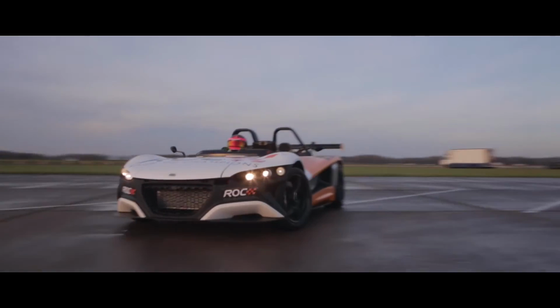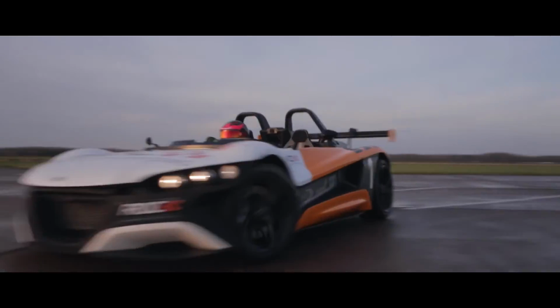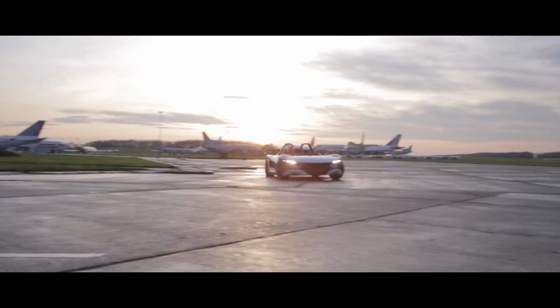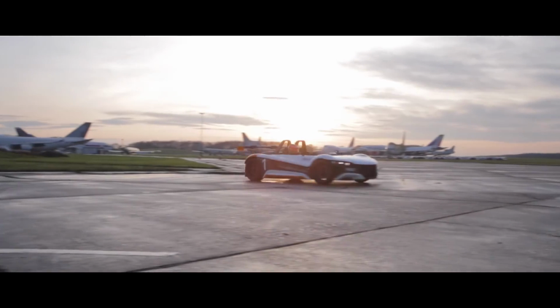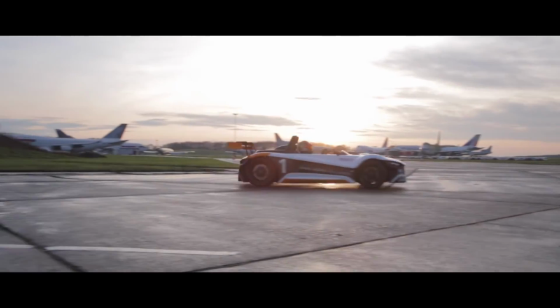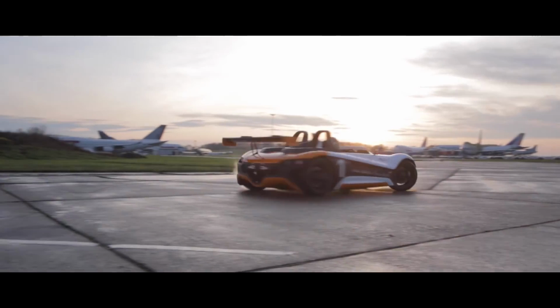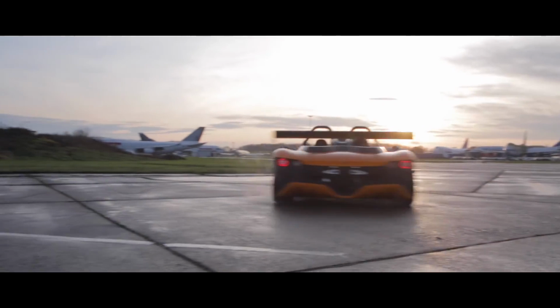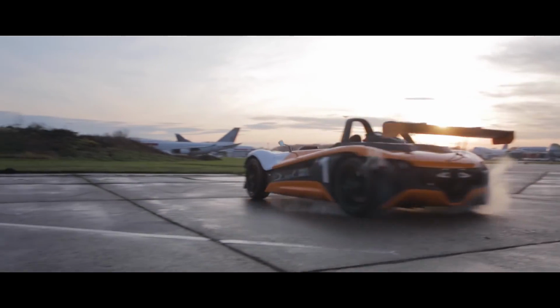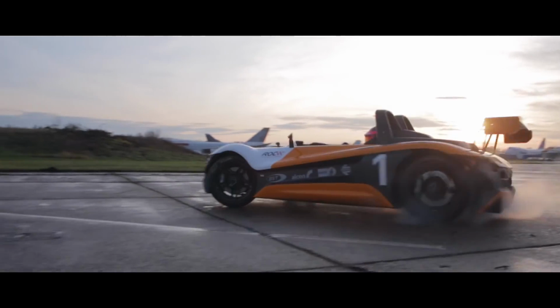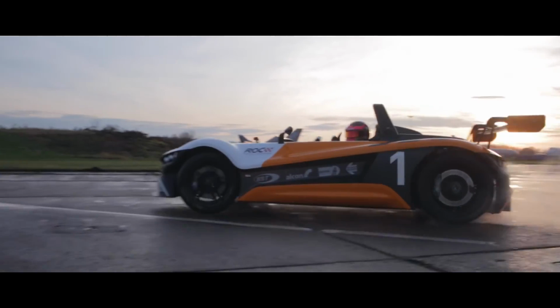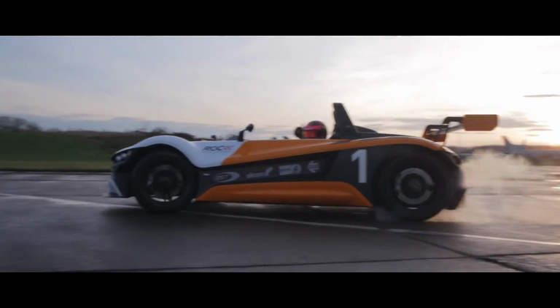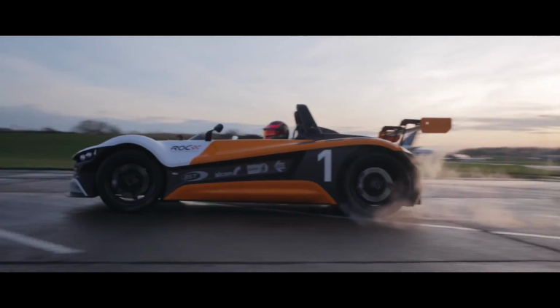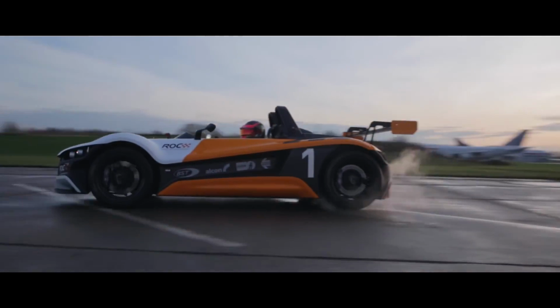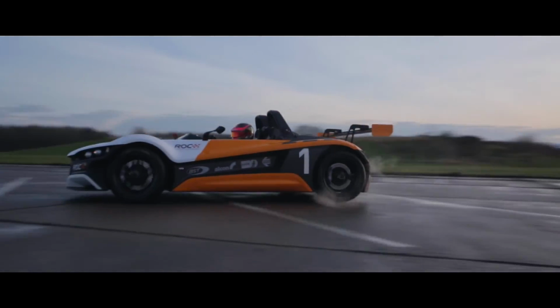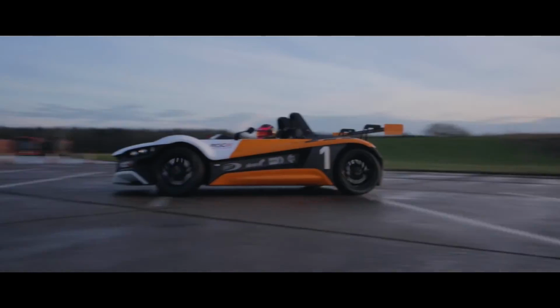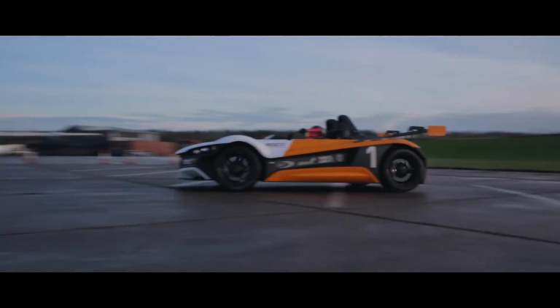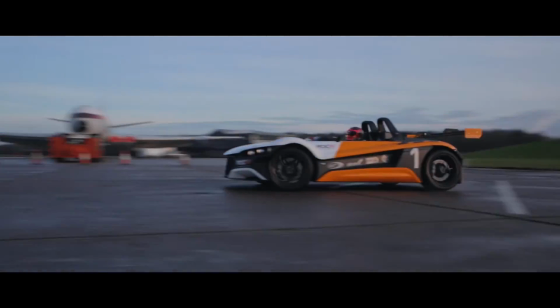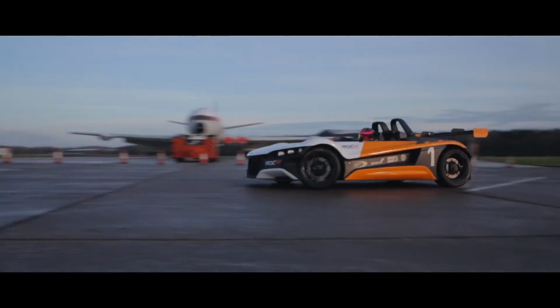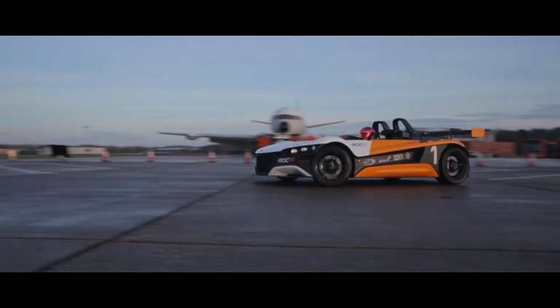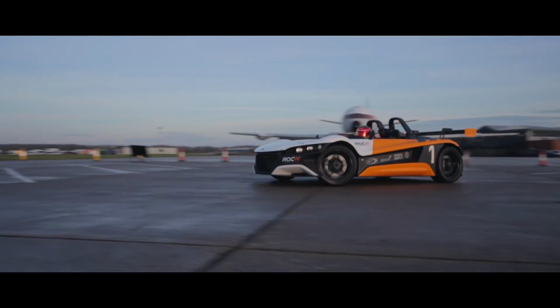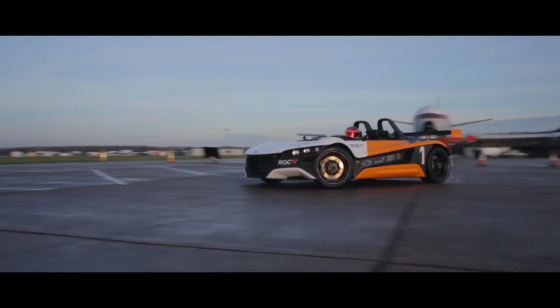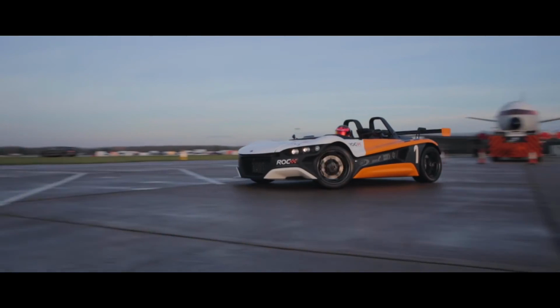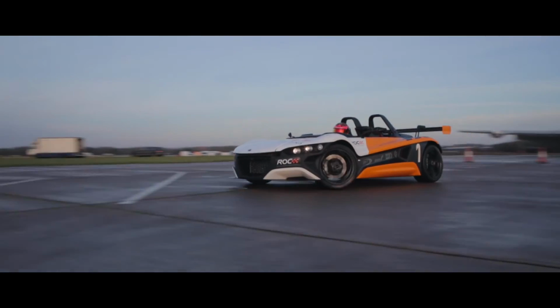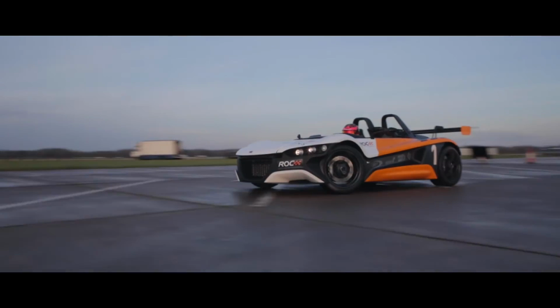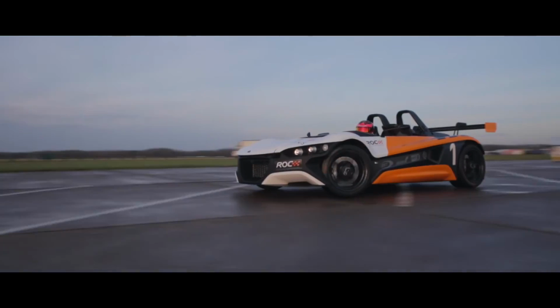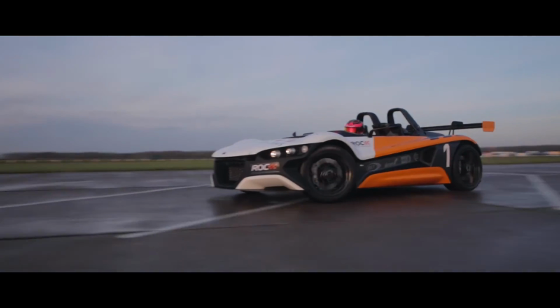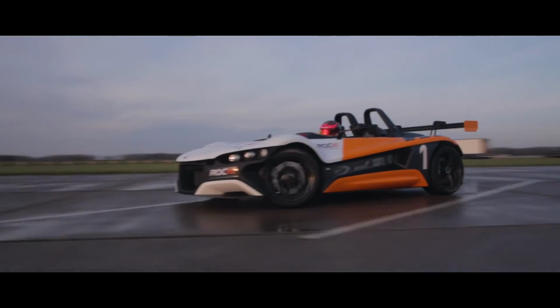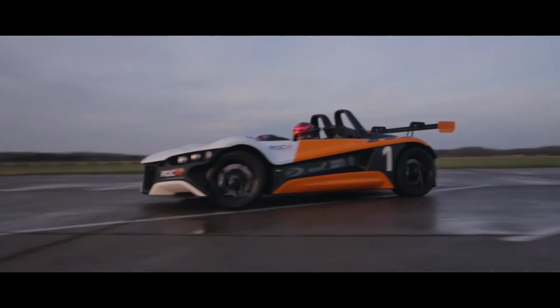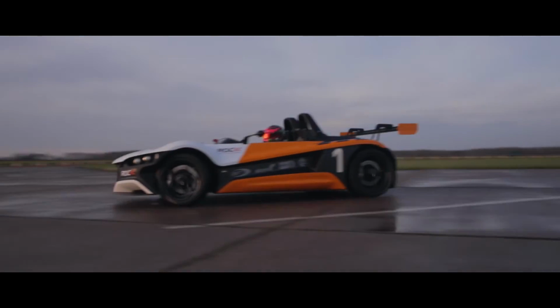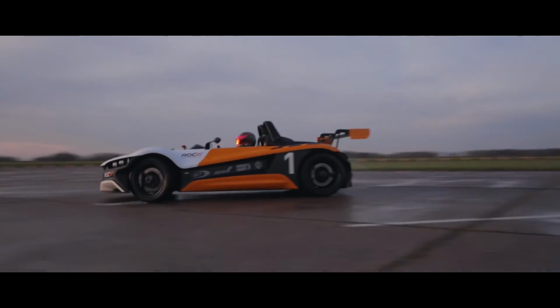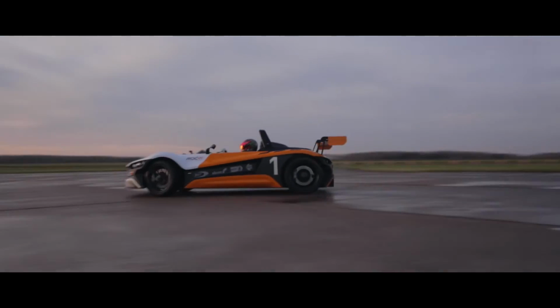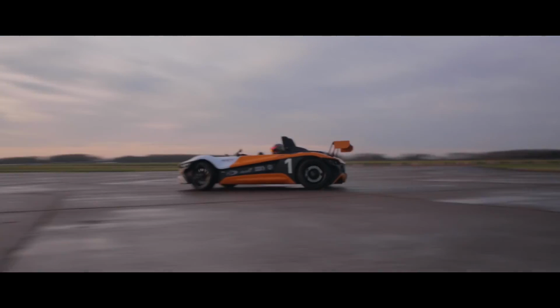The VOOL gets my thumbs up. I've had a lot of fun in it today. It's very, very drivable. I think it's going to be one of the stars of ROC this year.